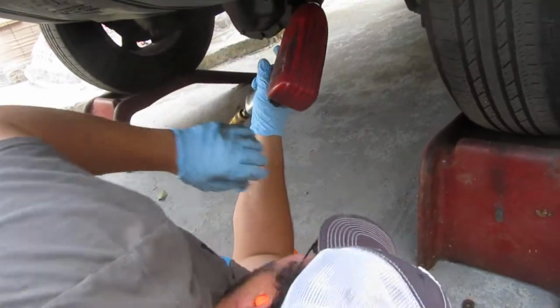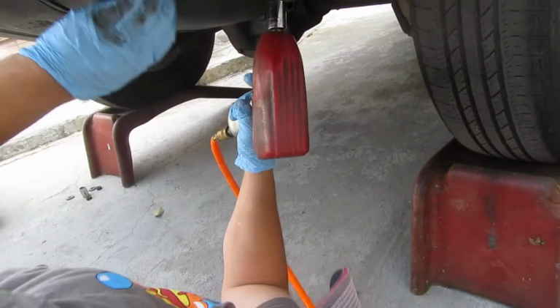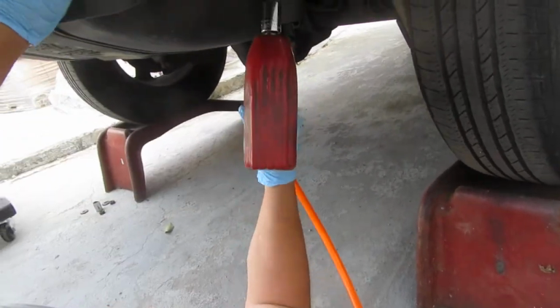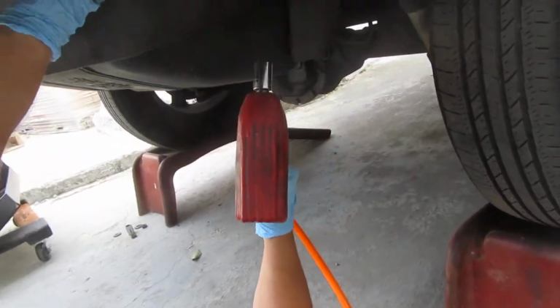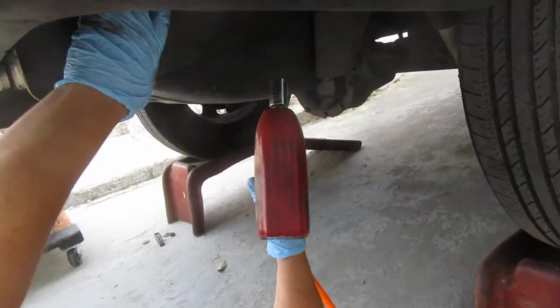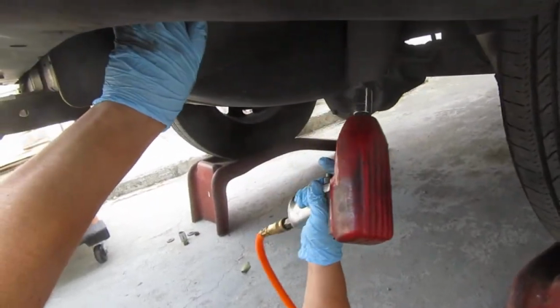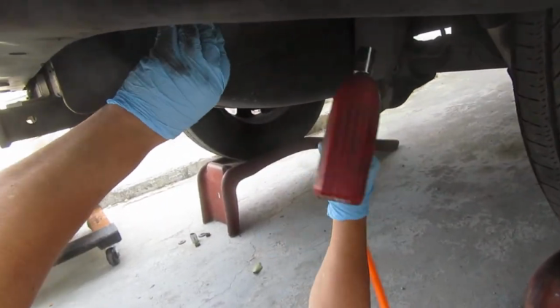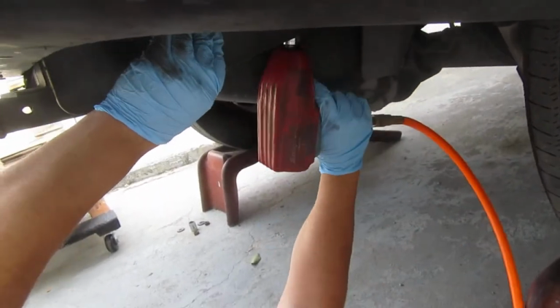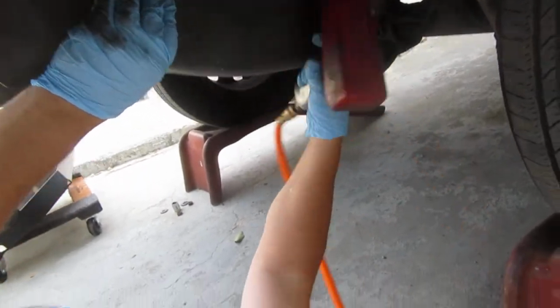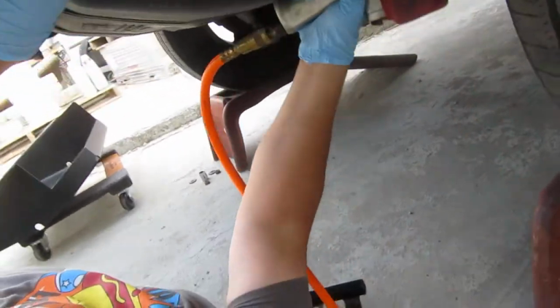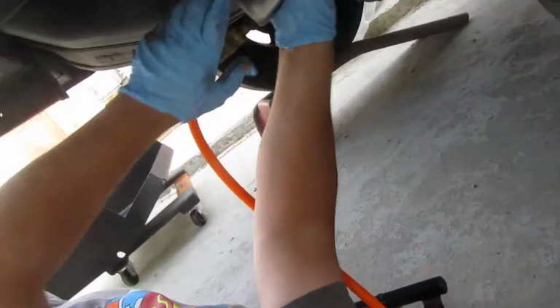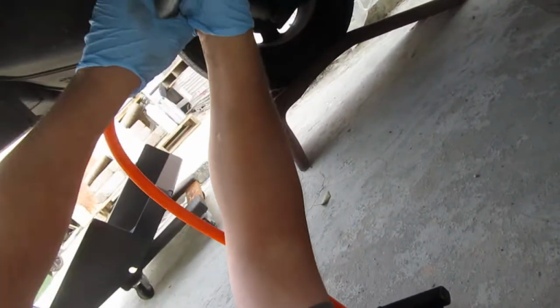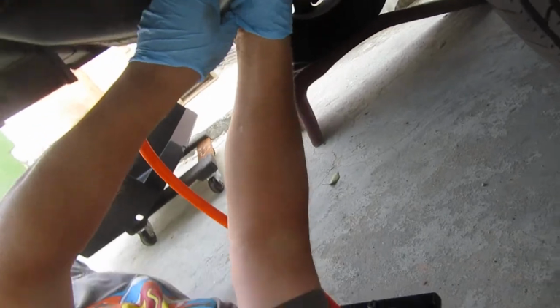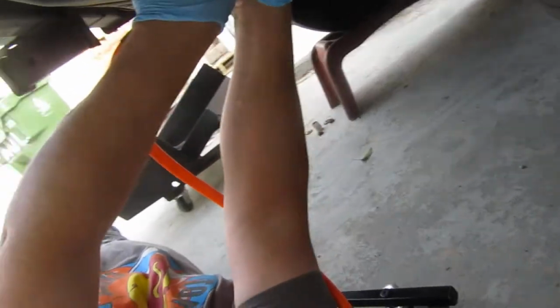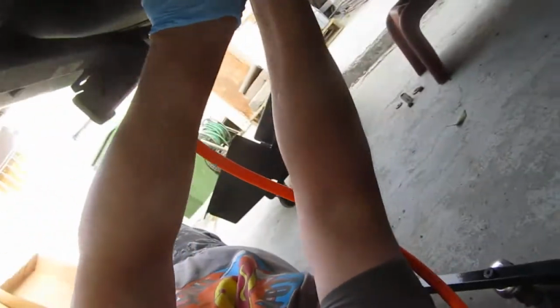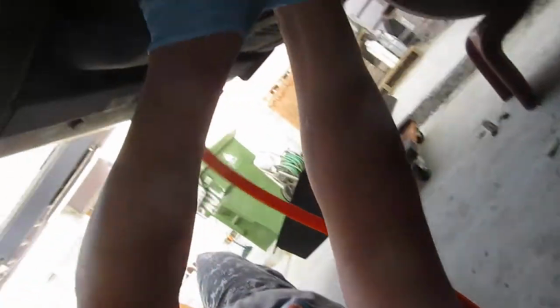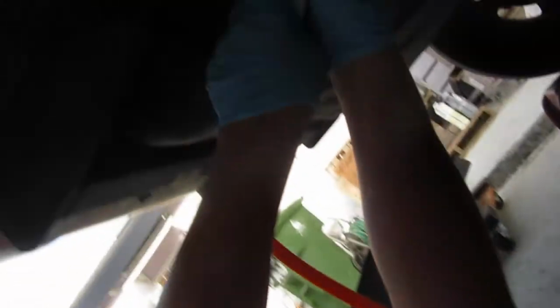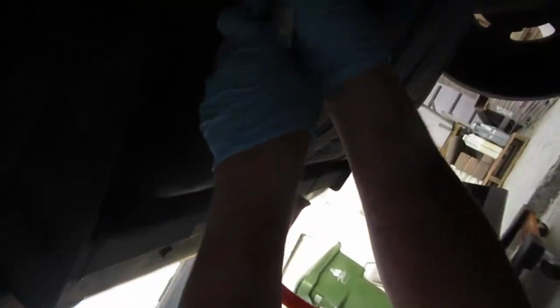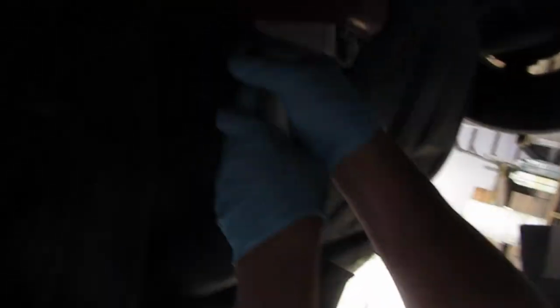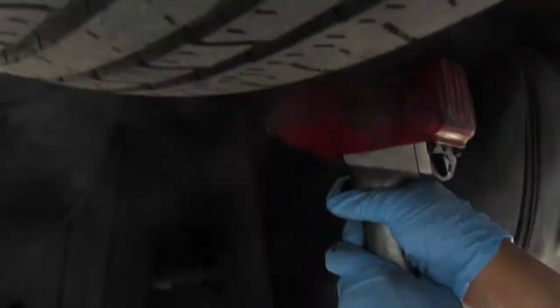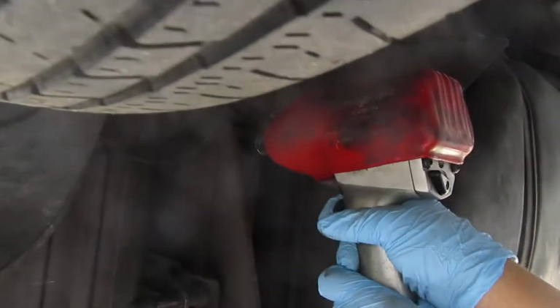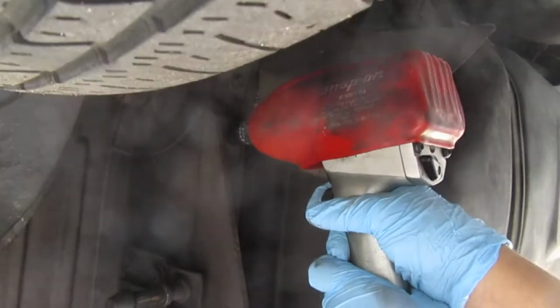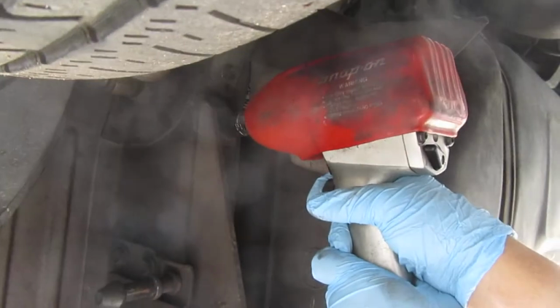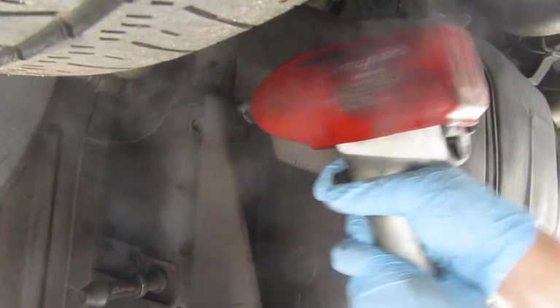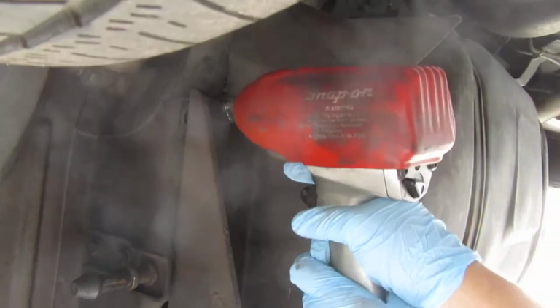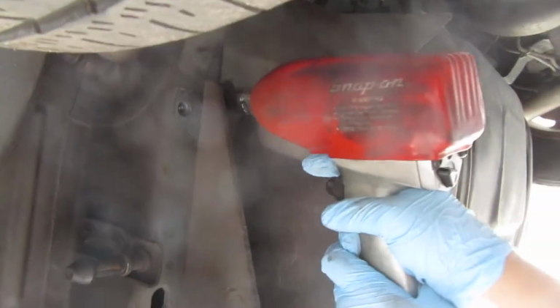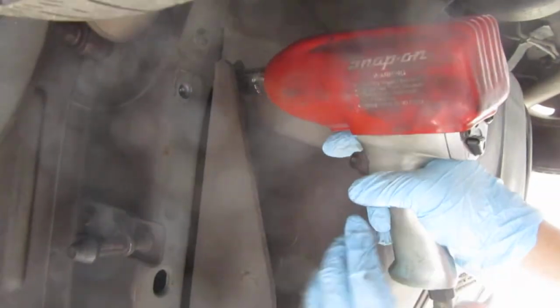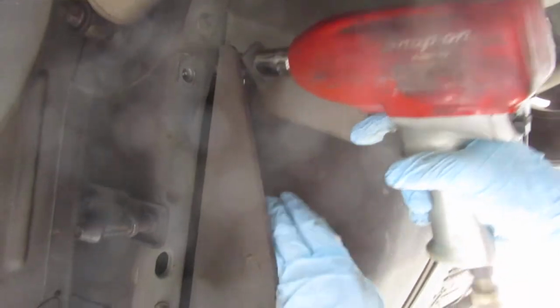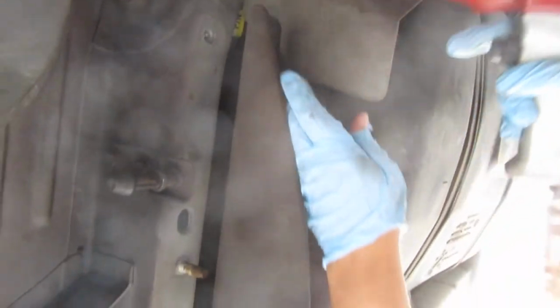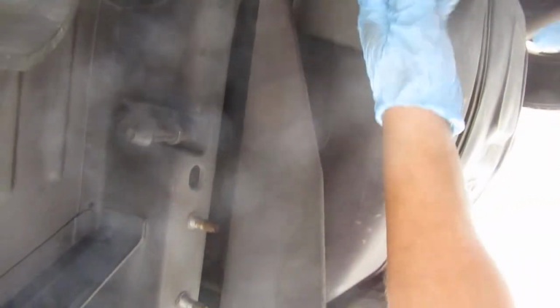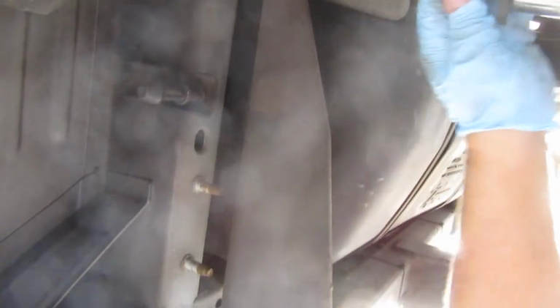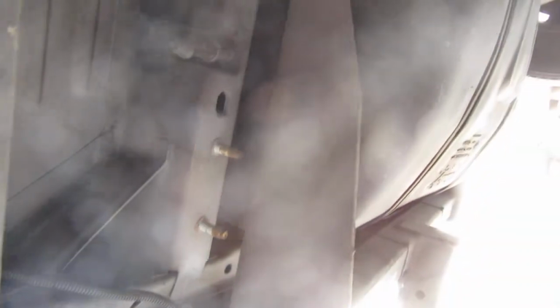Yeah, I think it's three quarters. The back two and then the front one is 18mm. Down she goes.